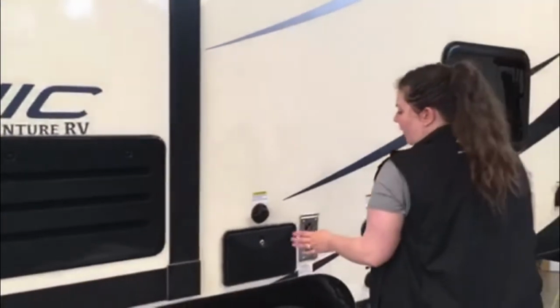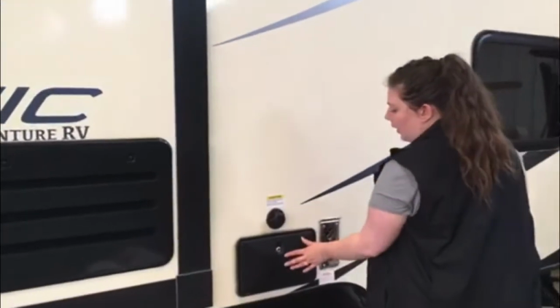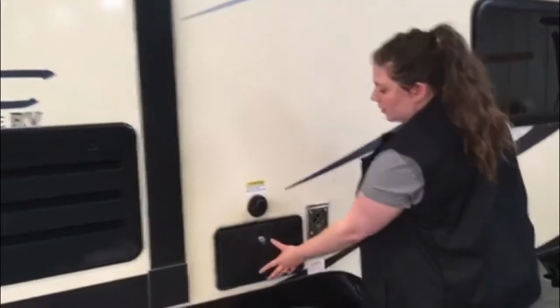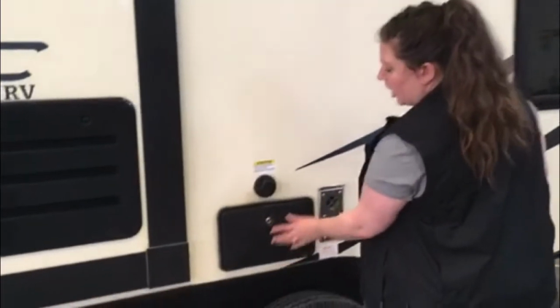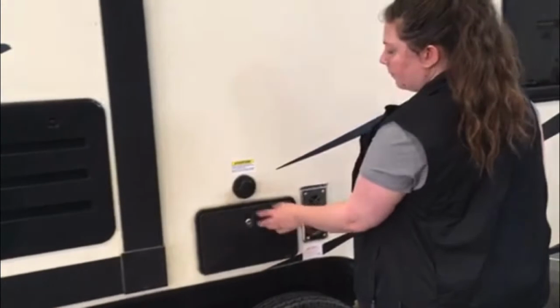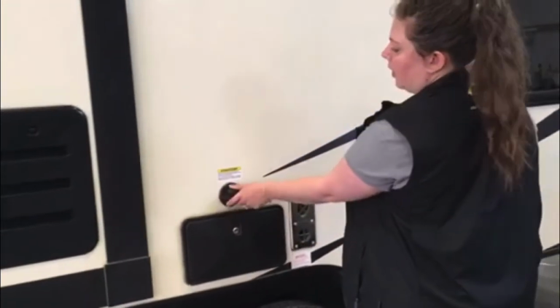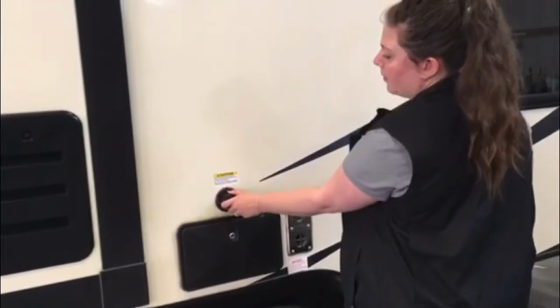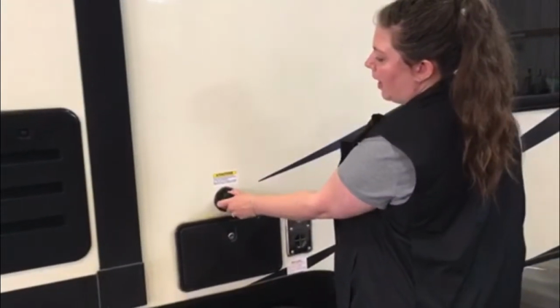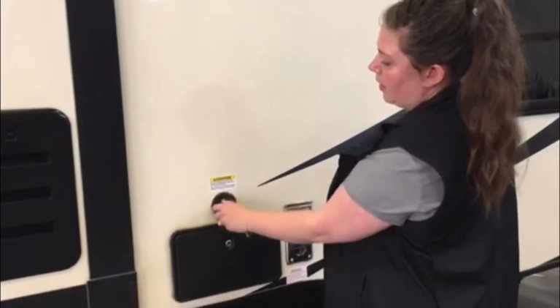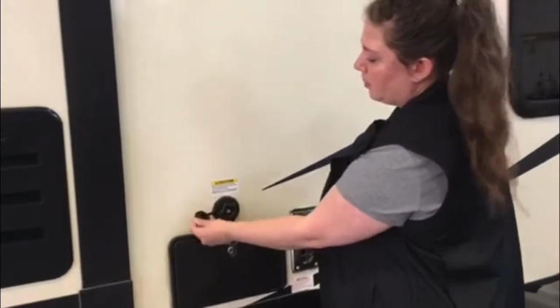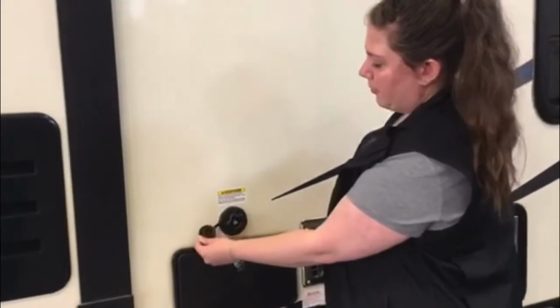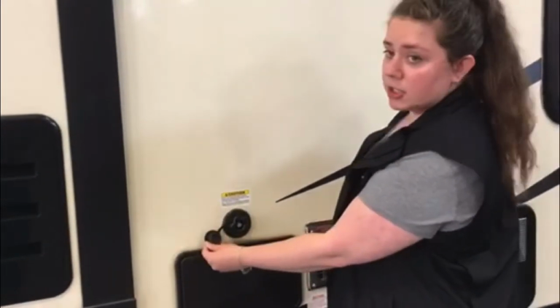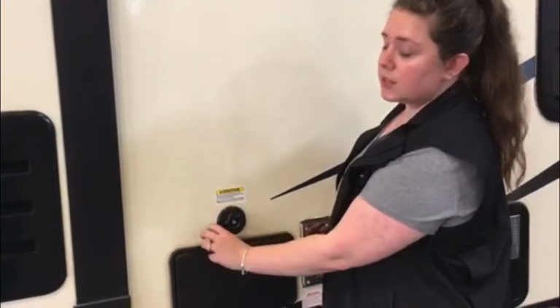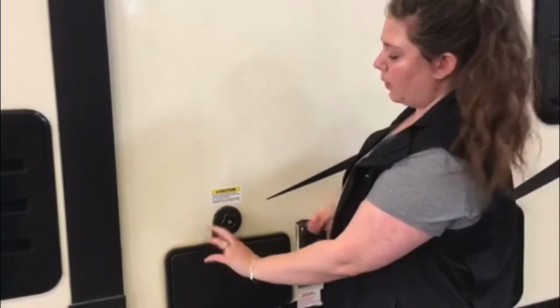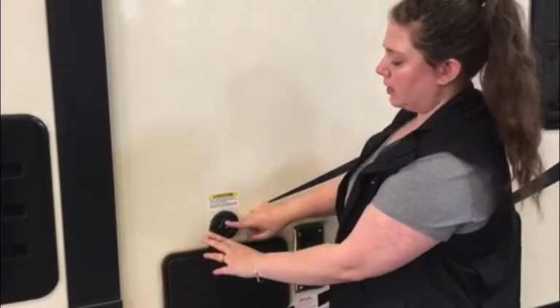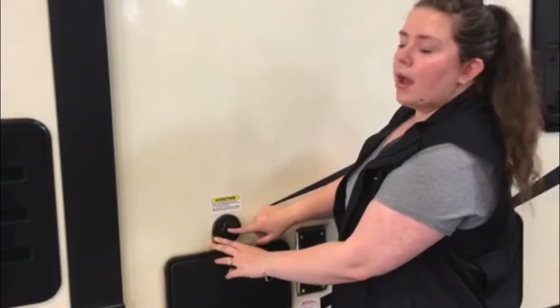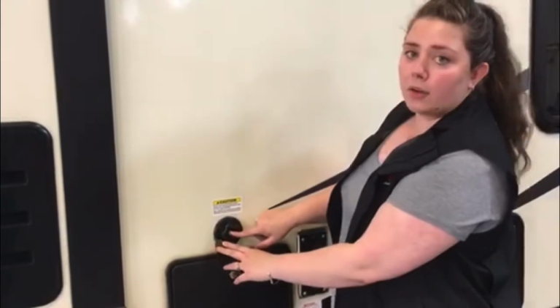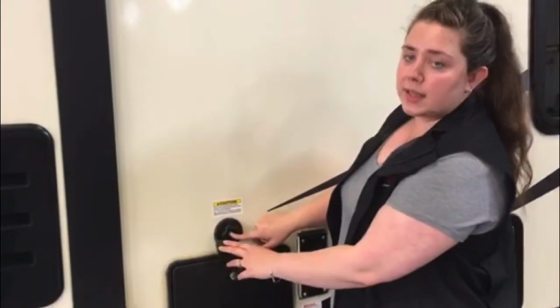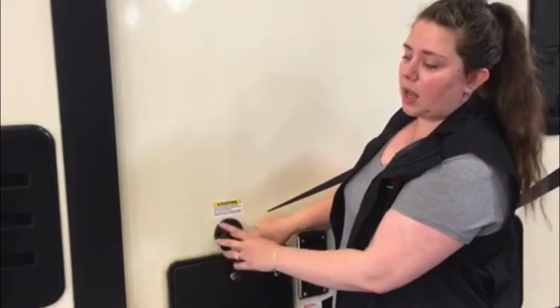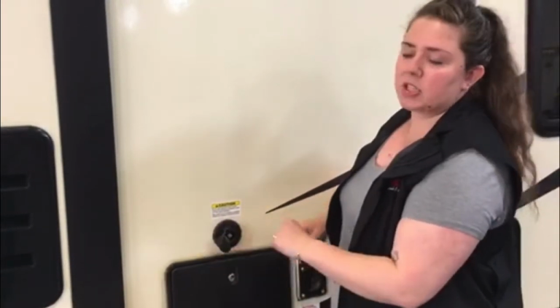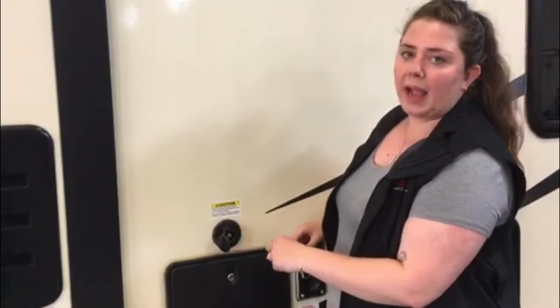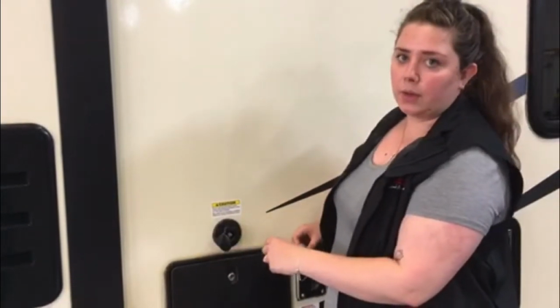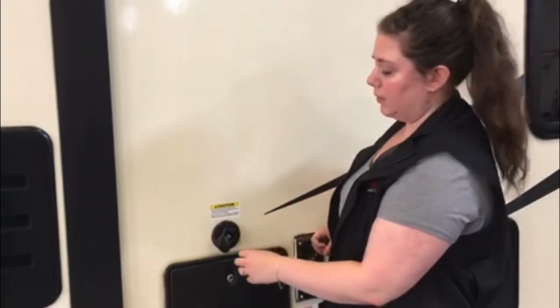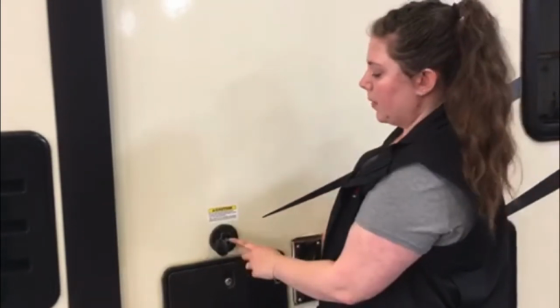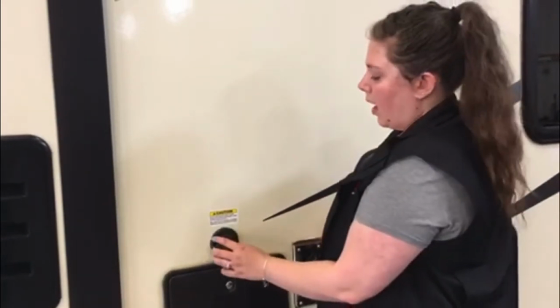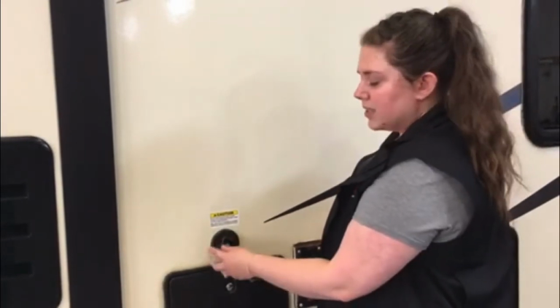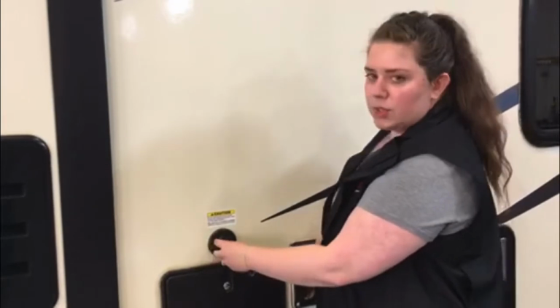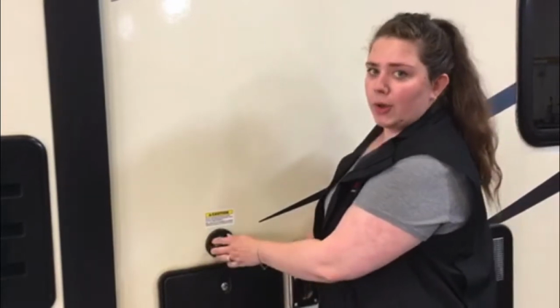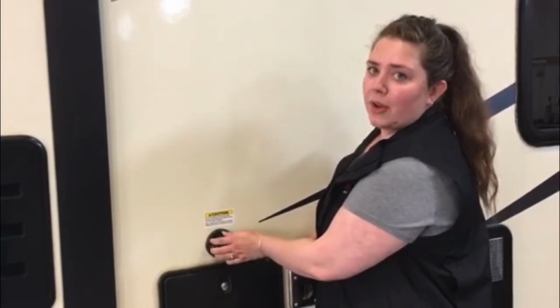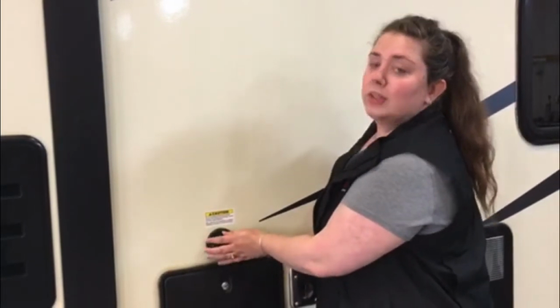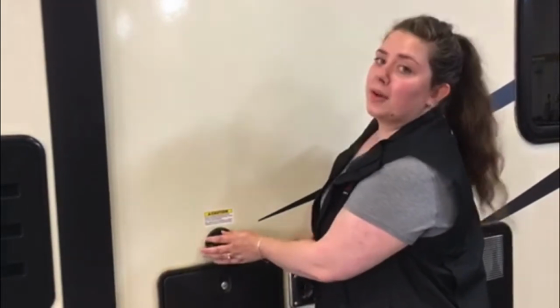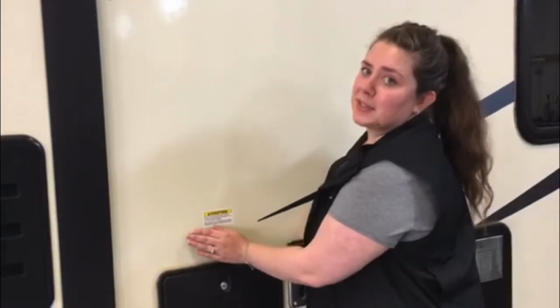Right here we have your outside shower. And right above that we have the black tank flush. You can connect a garden hose to this just to help flush out your black tank when you're done with it. I would suggest using a garden hose — not your drinking water hose — for this one.